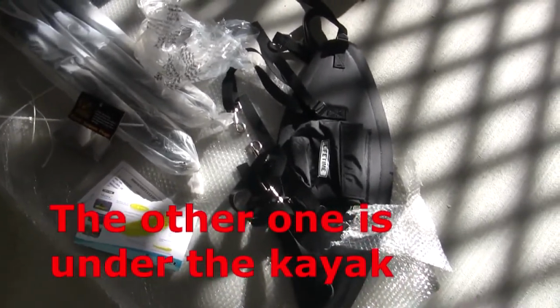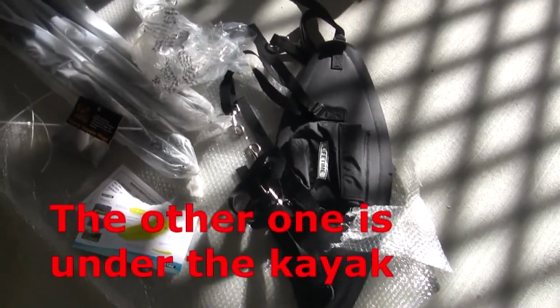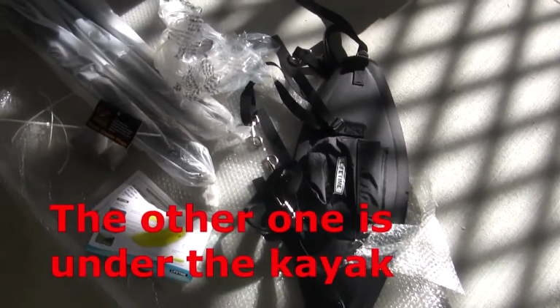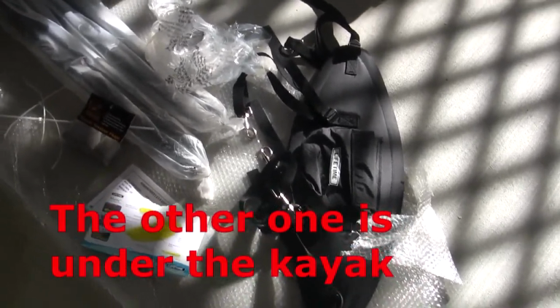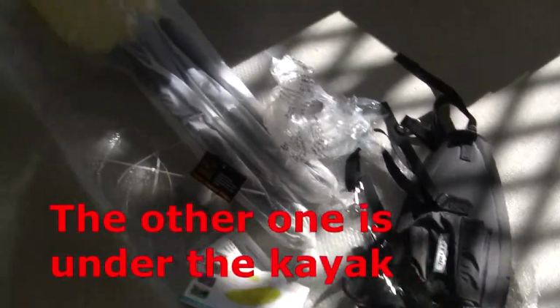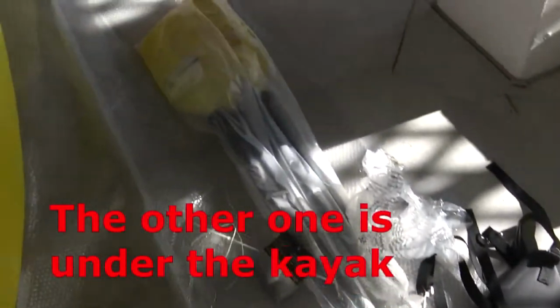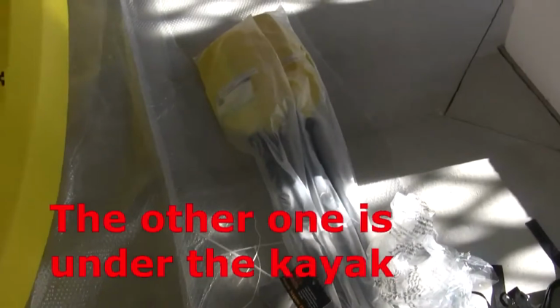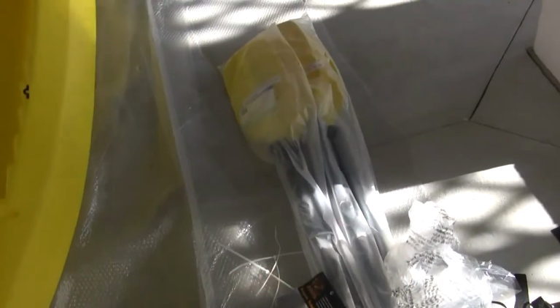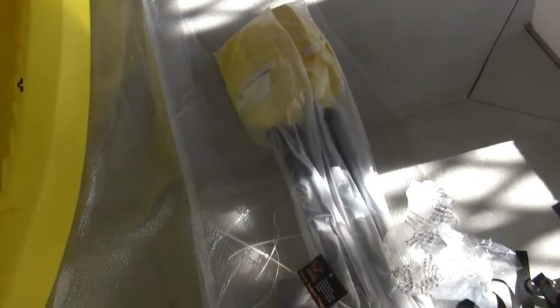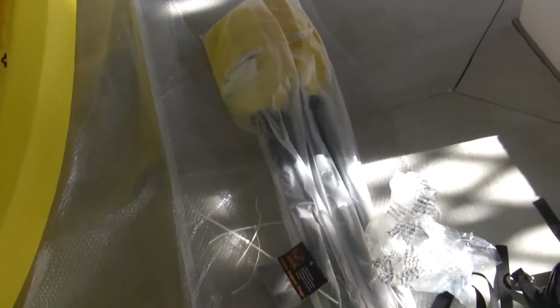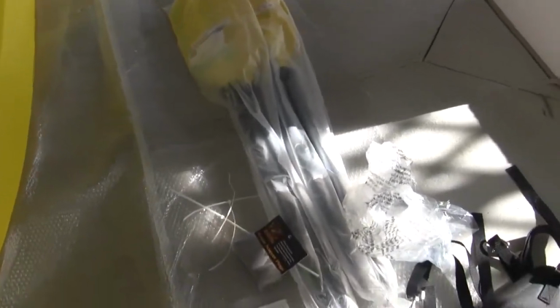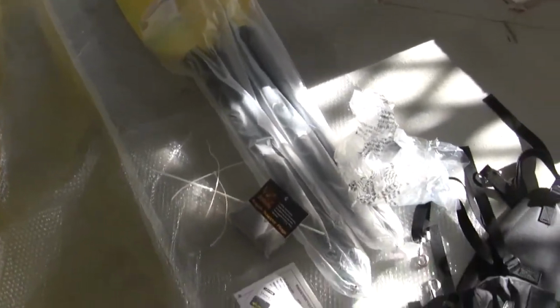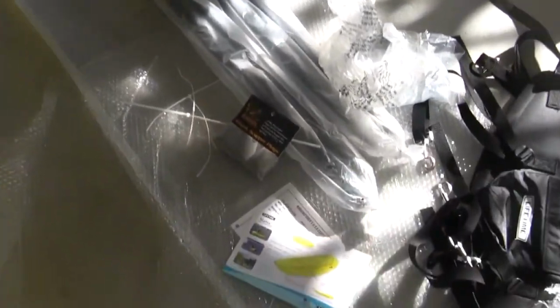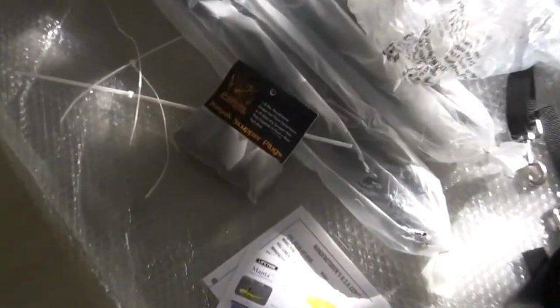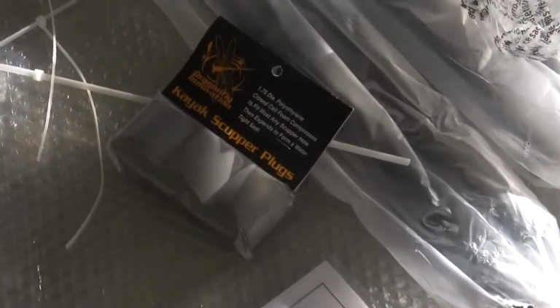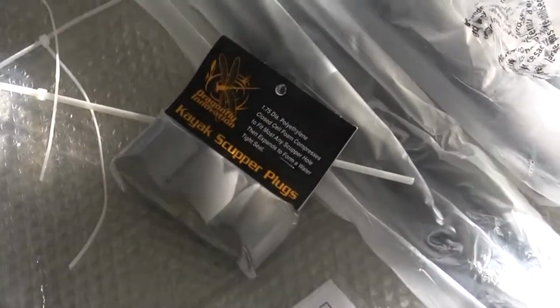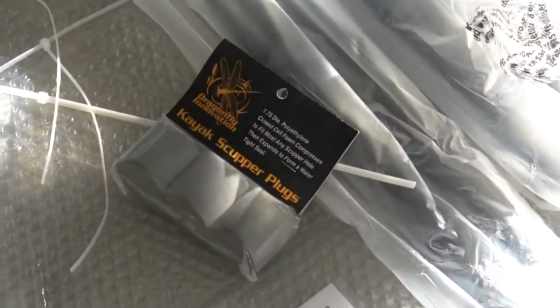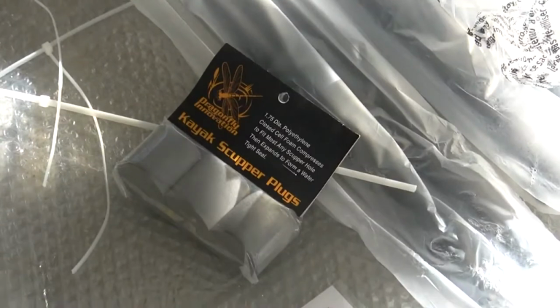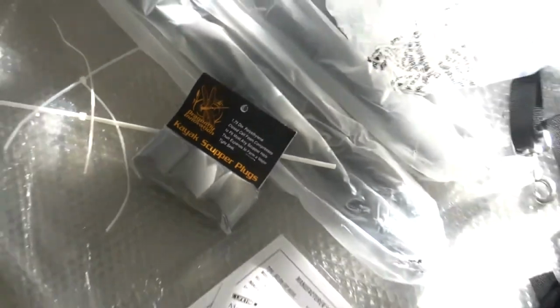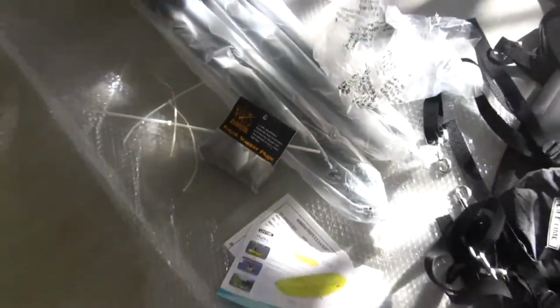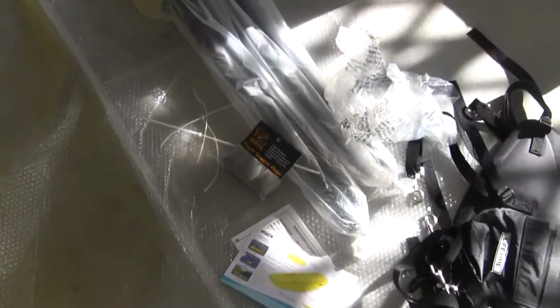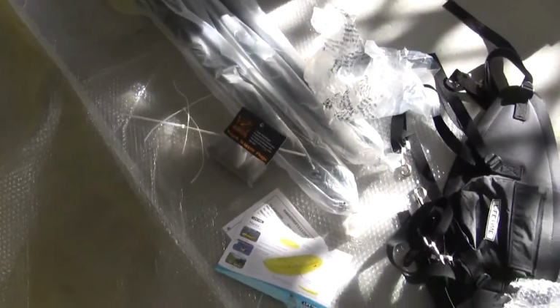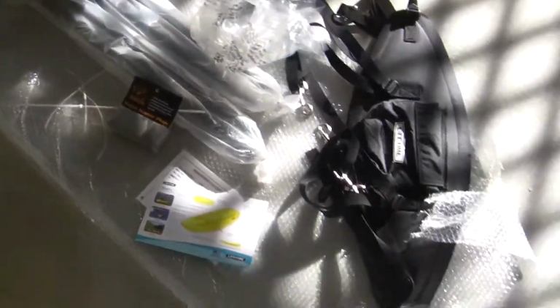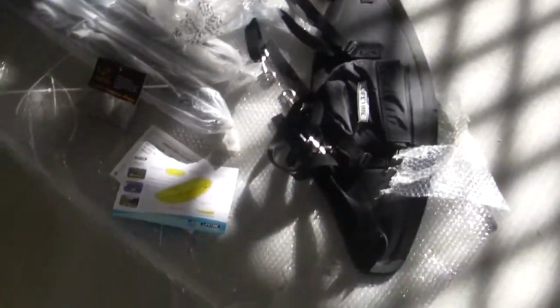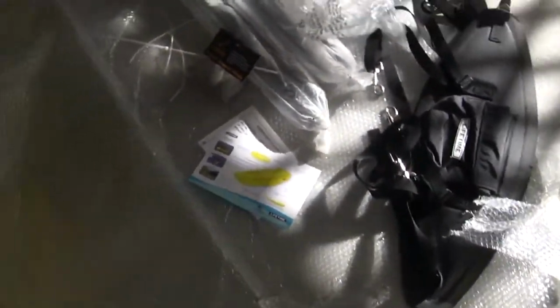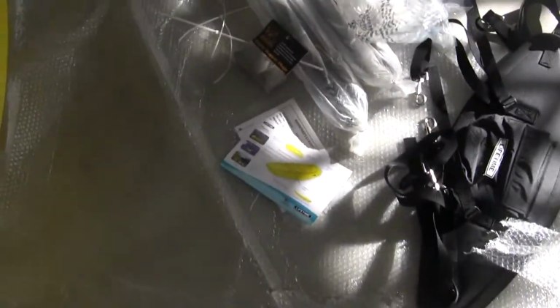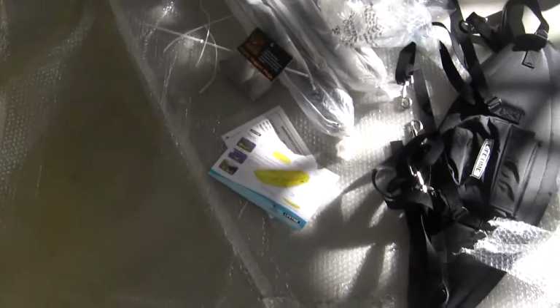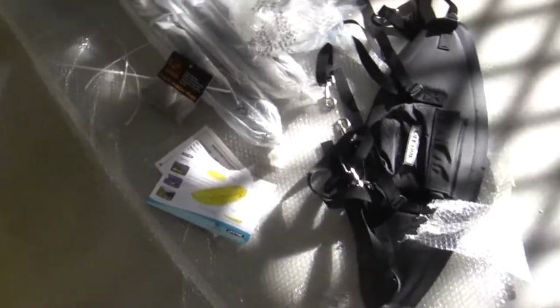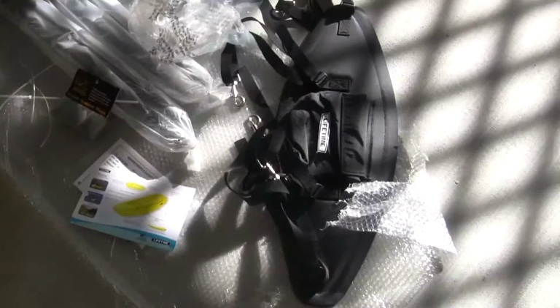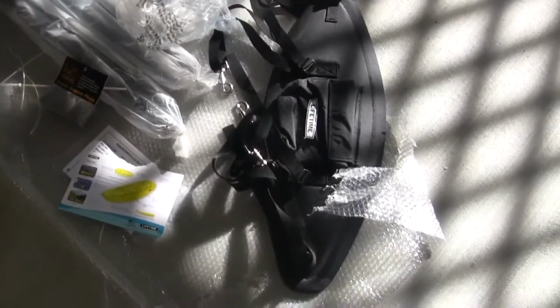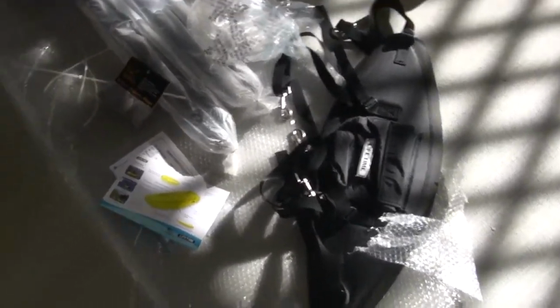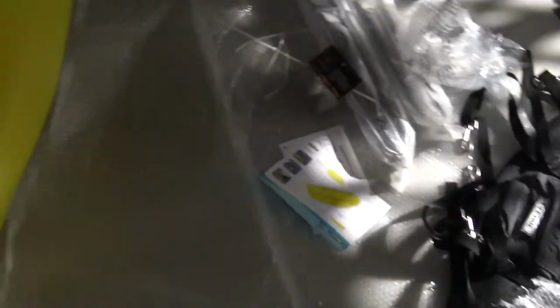I was under the impression it came with two backrests, but it did only come with one, so I was a little disappointed with that. It does have two paddles. Came with some scupper plugs — don't think I'll probably use those much. And the warranty card. That was everything that came with it.